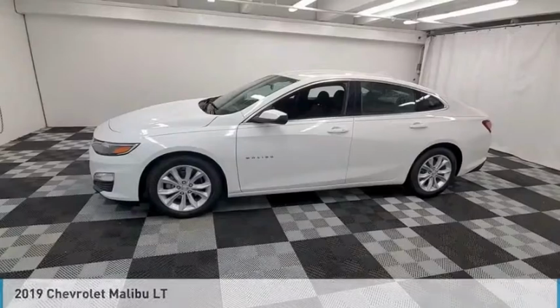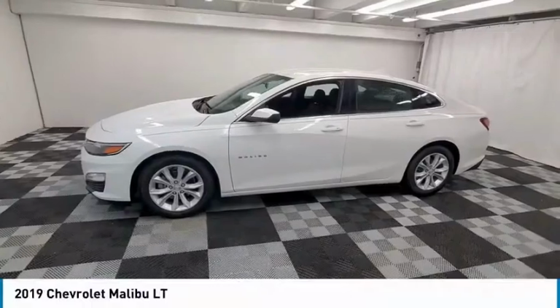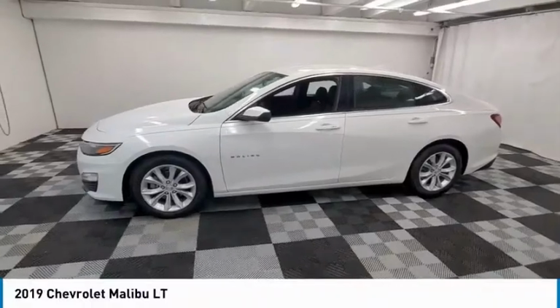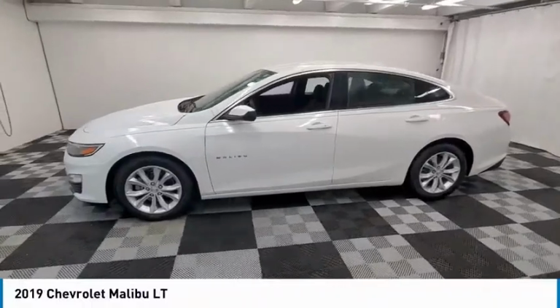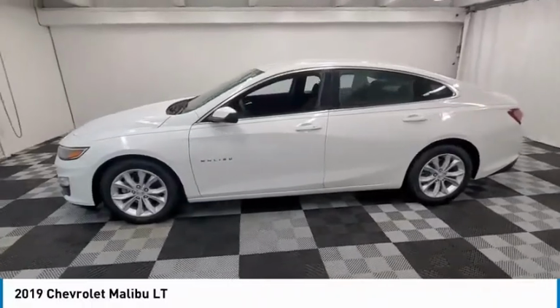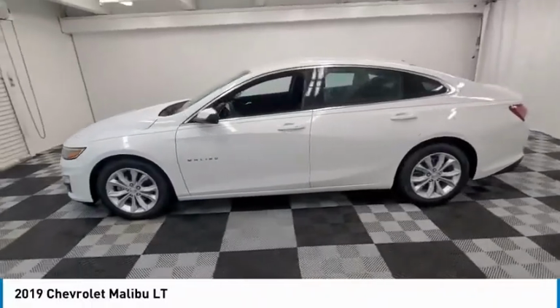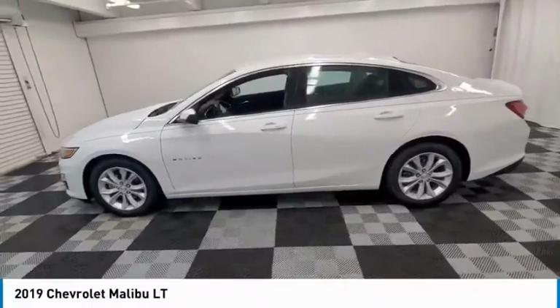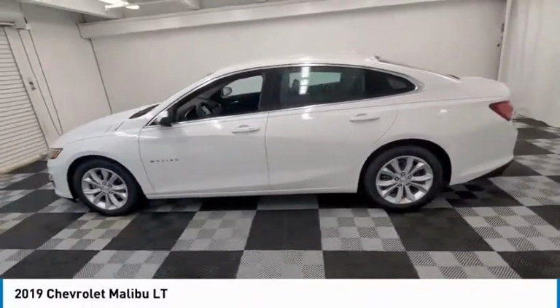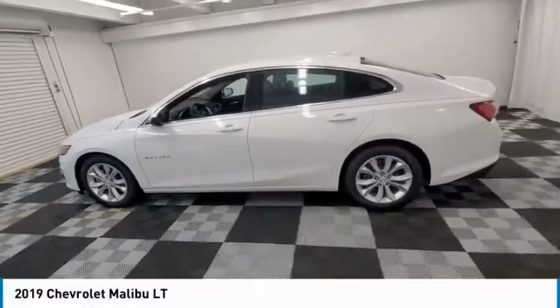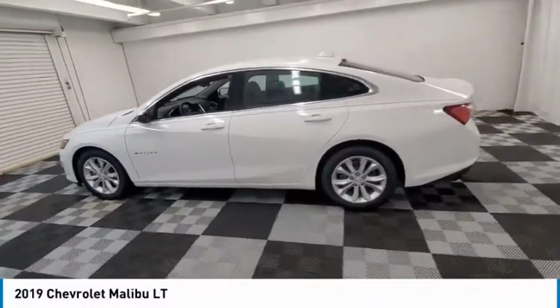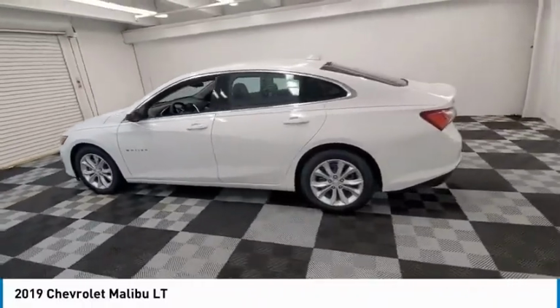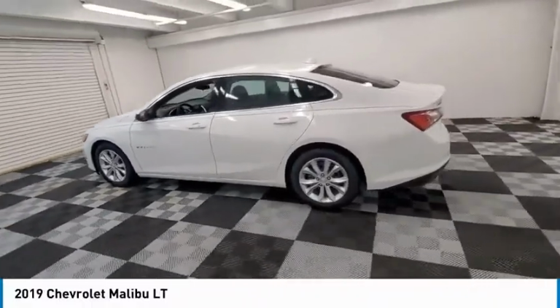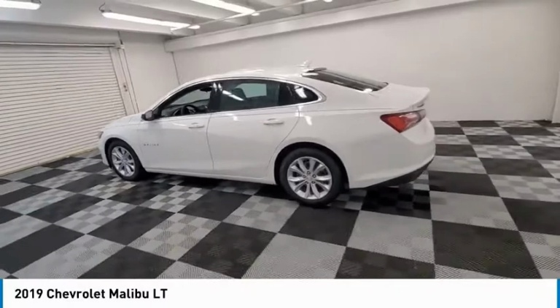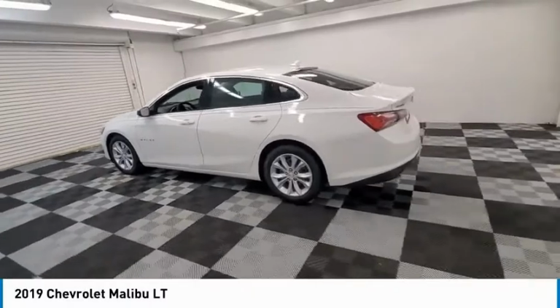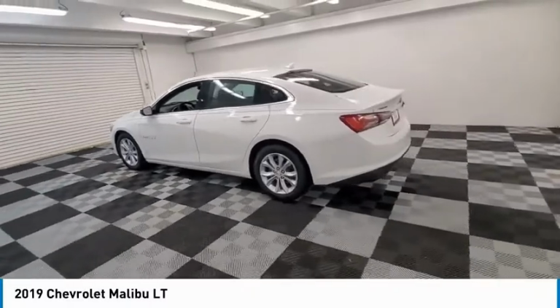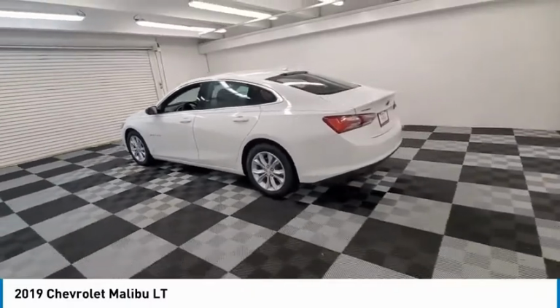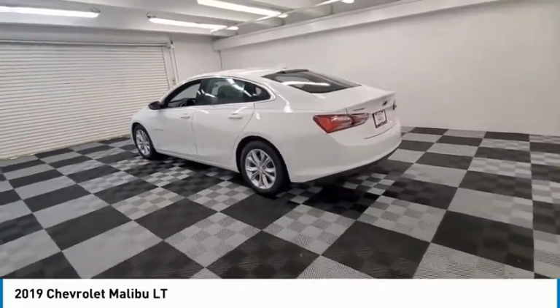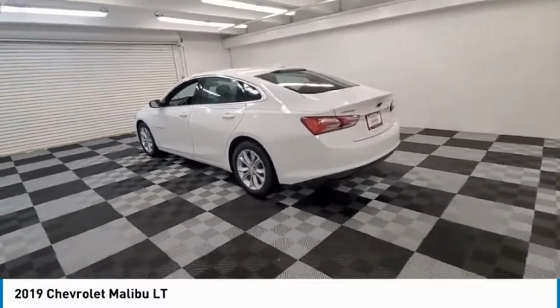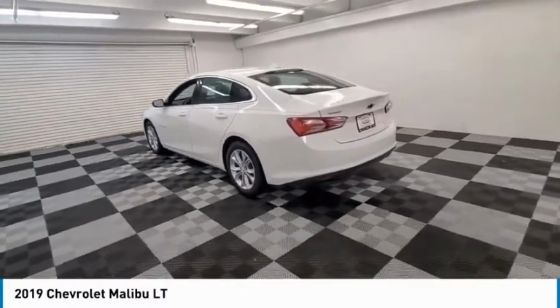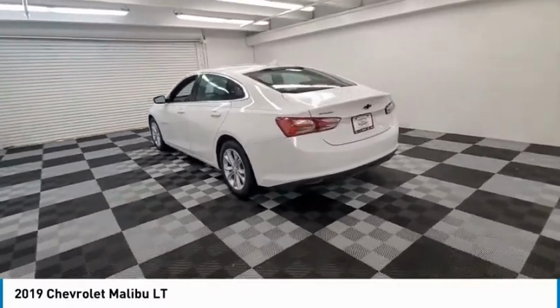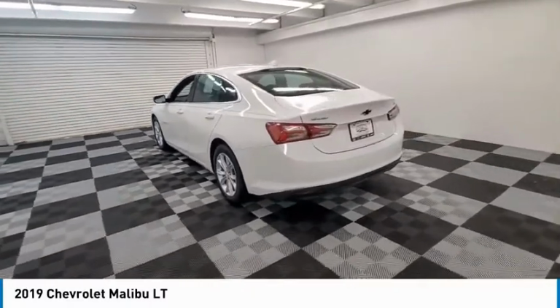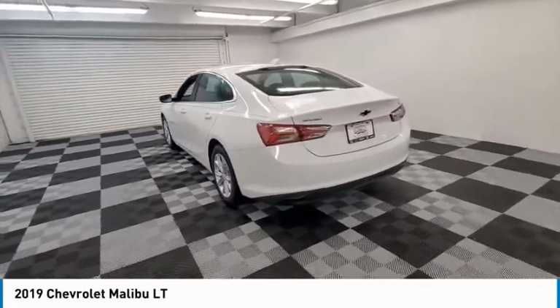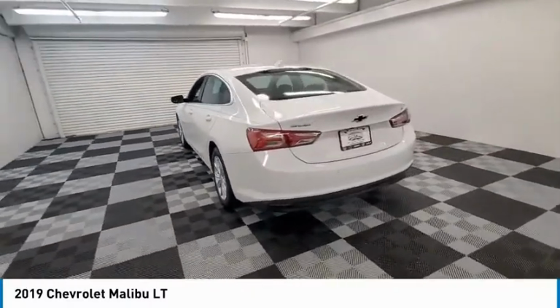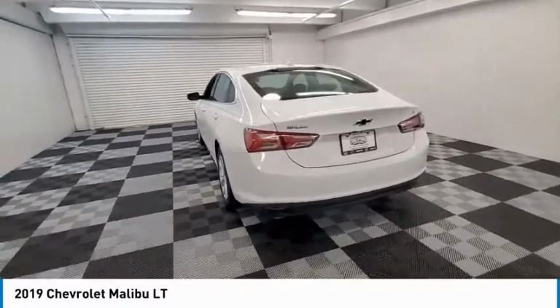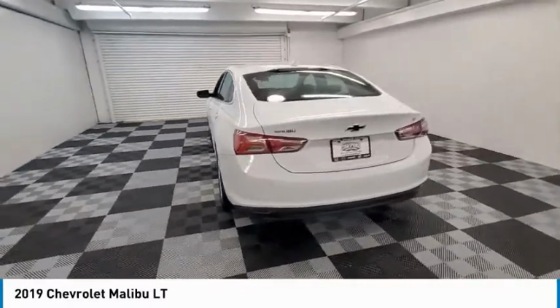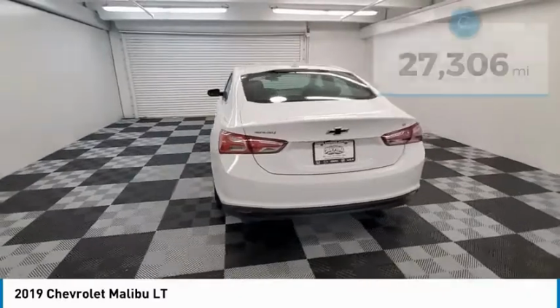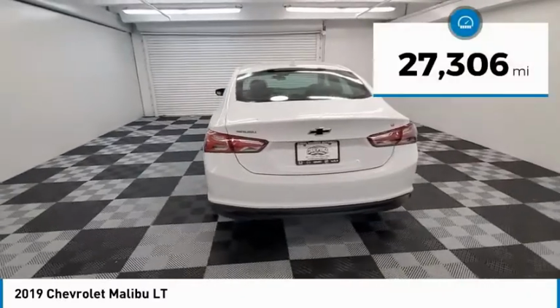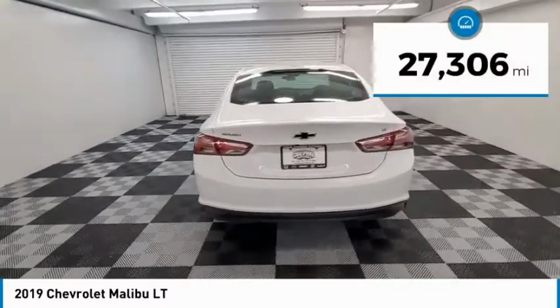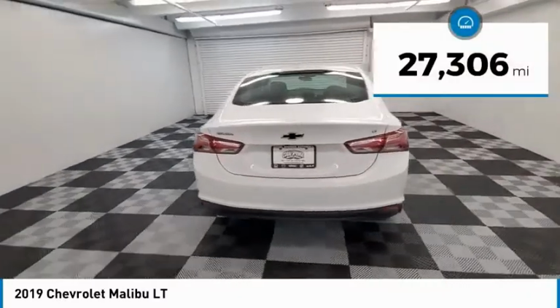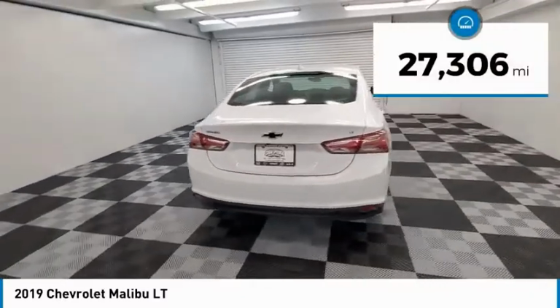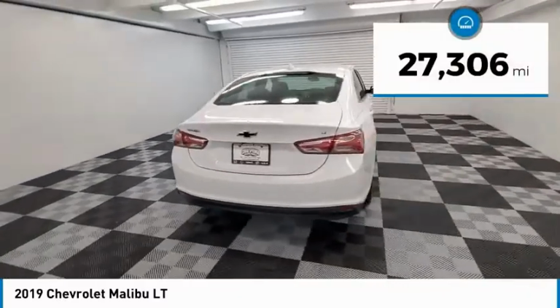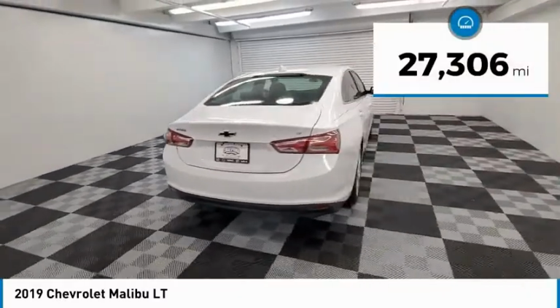Stop by and take a look at the 2019 Malibu. A combination of performance and fuel economy, the Malibu is a great commuting car. This vehicle has less than 30,000 miles.